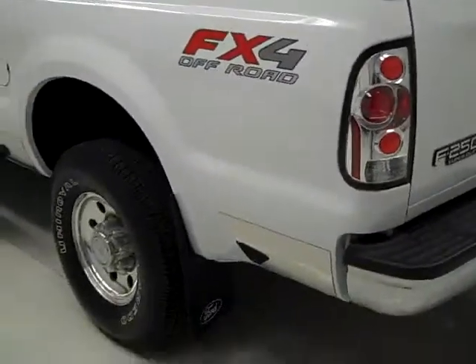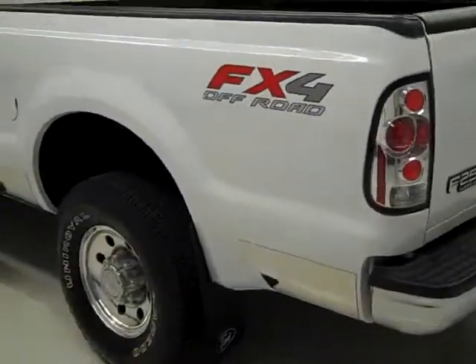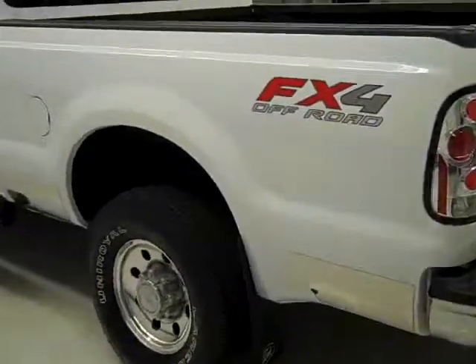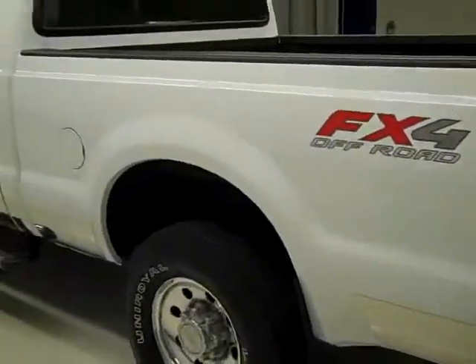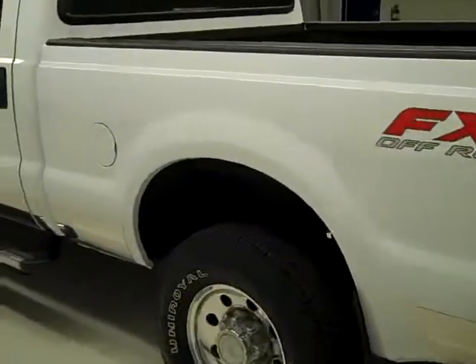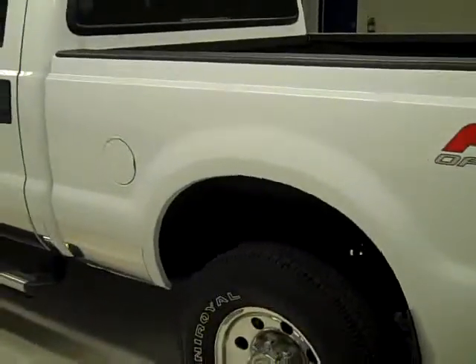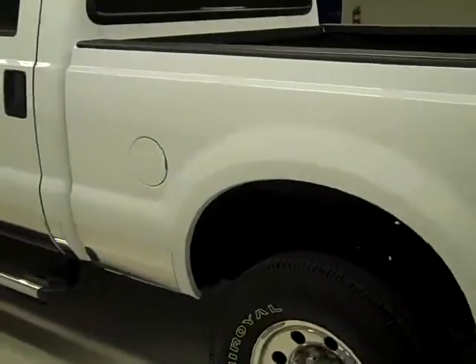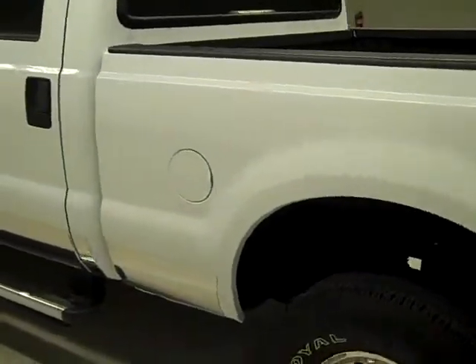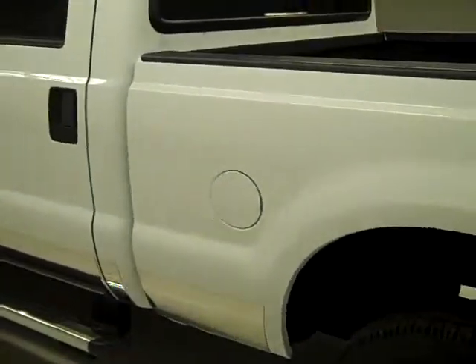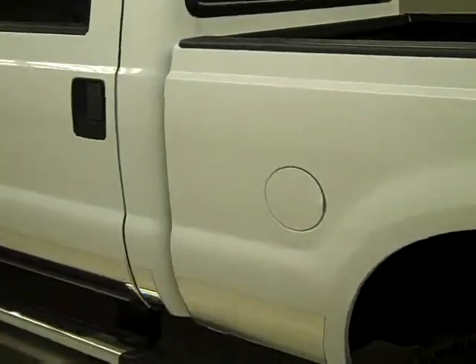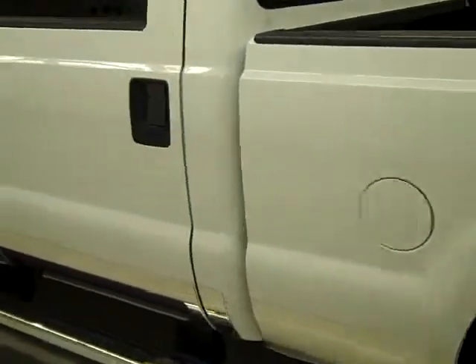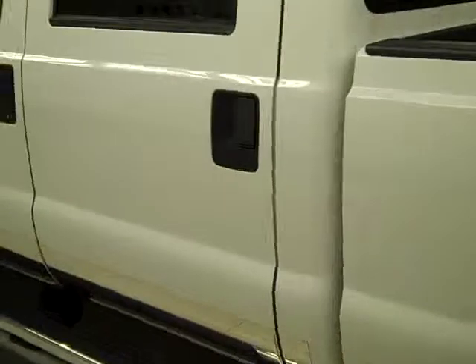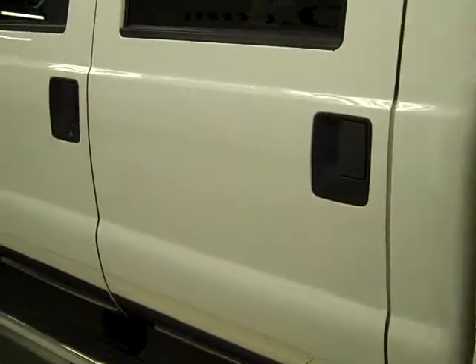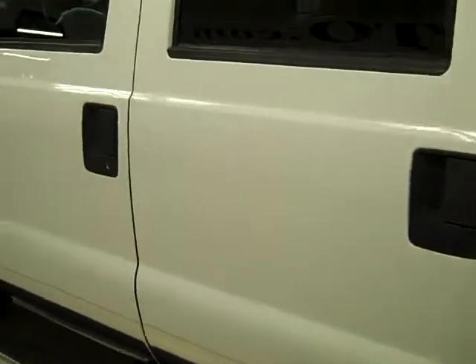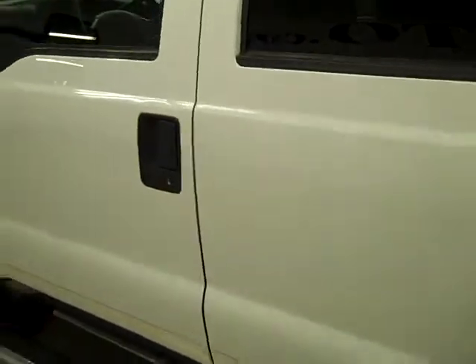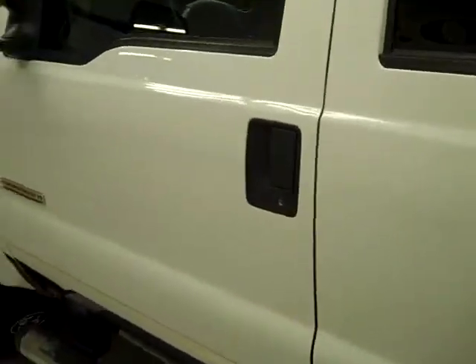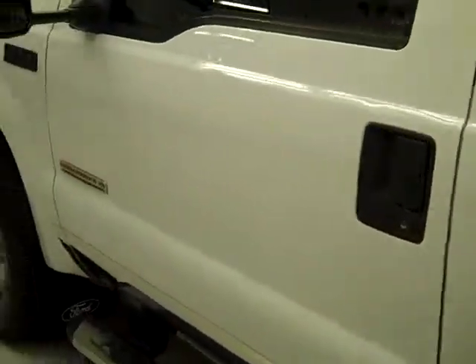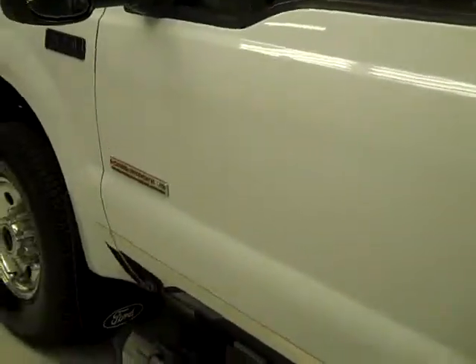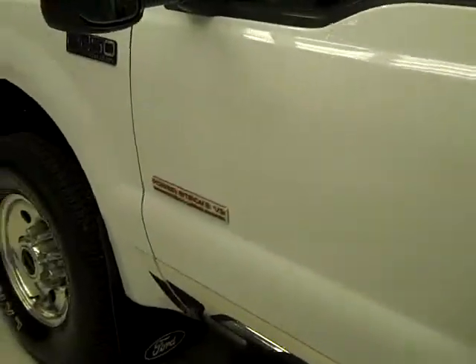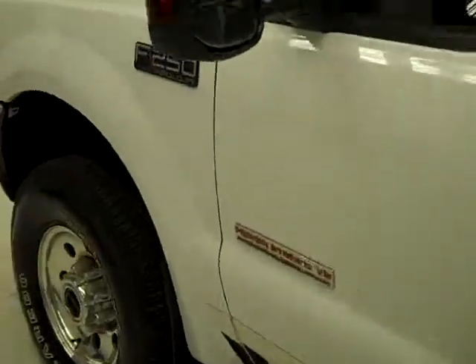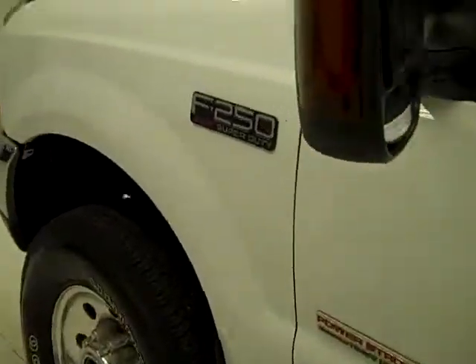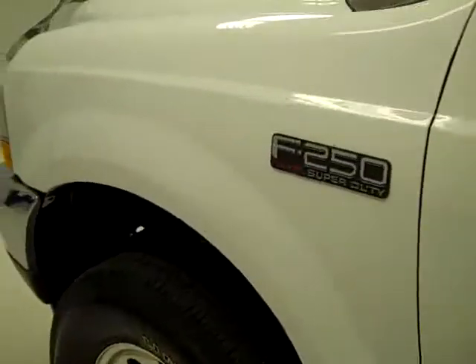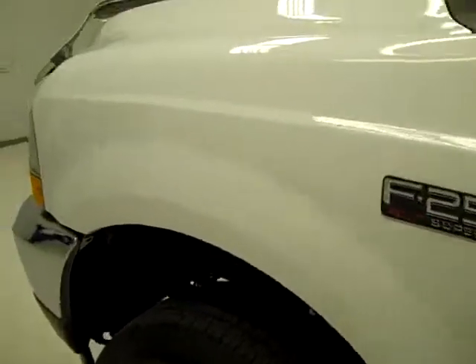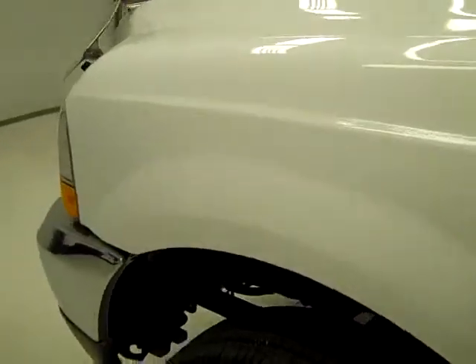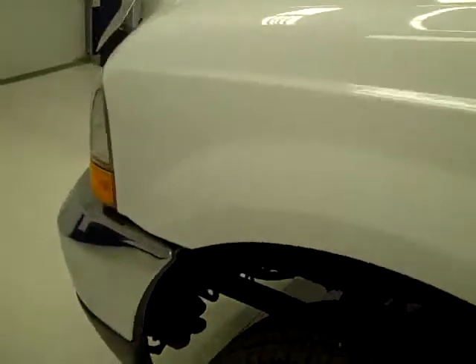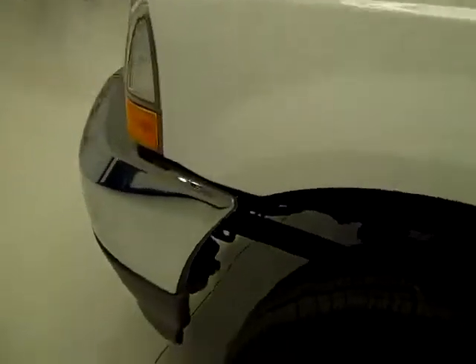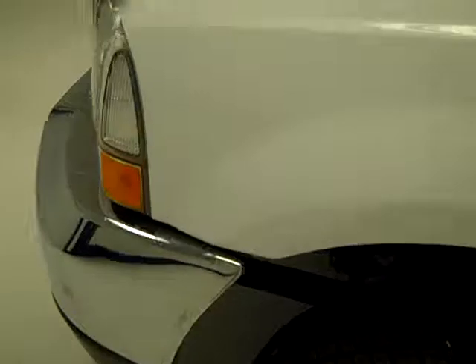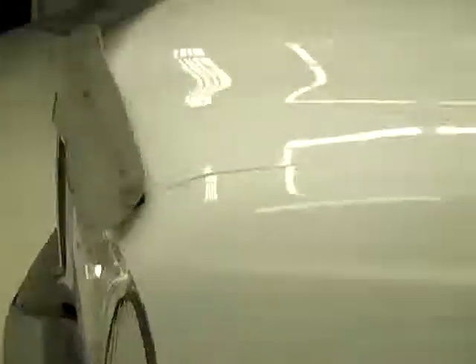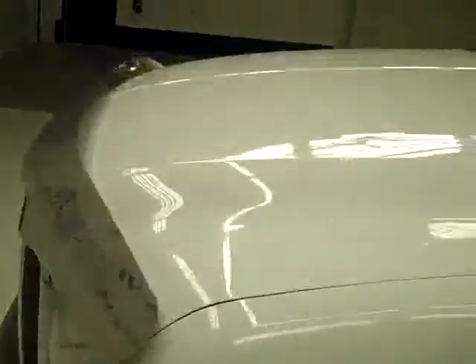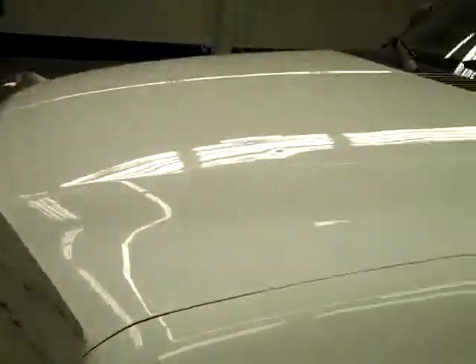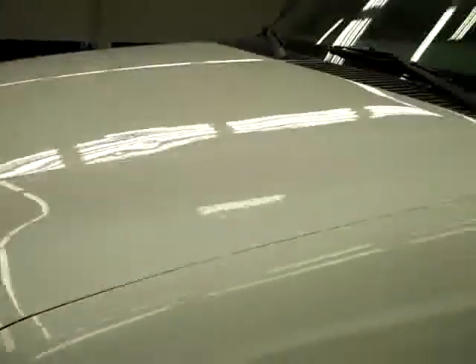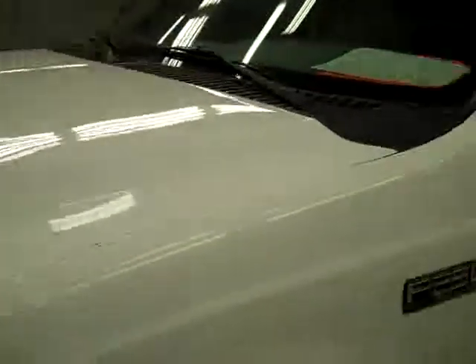Going down this side, same thing — very clean, shiny paint. I don't see any dents or scratches here either. The hood is nice and clean too.